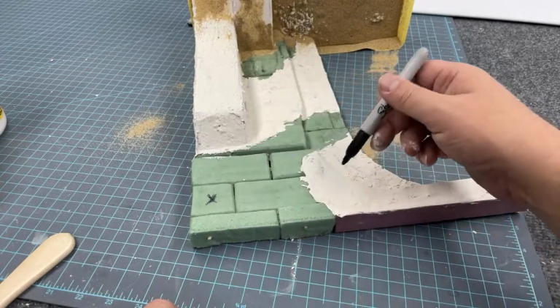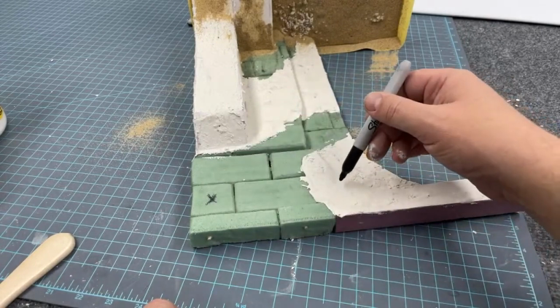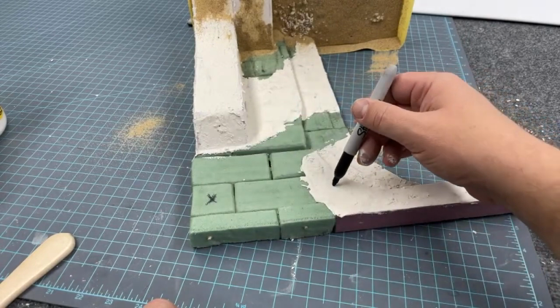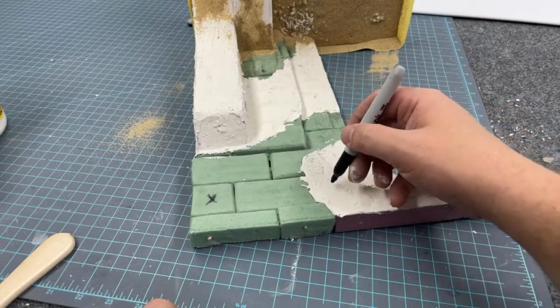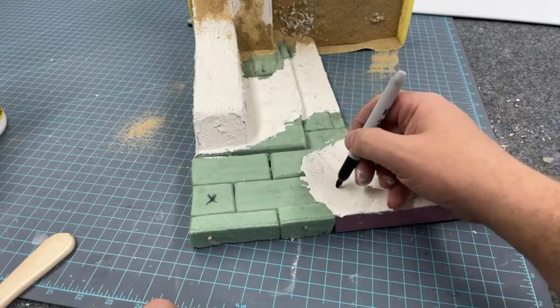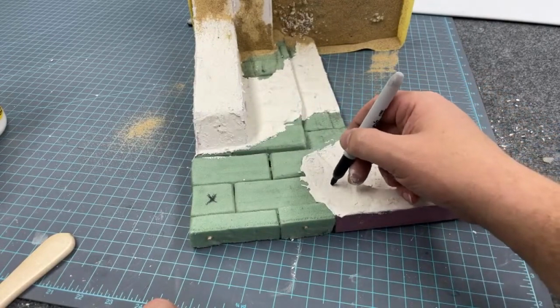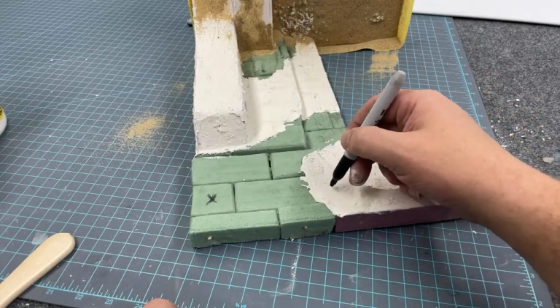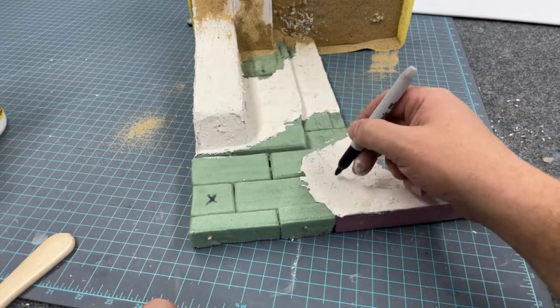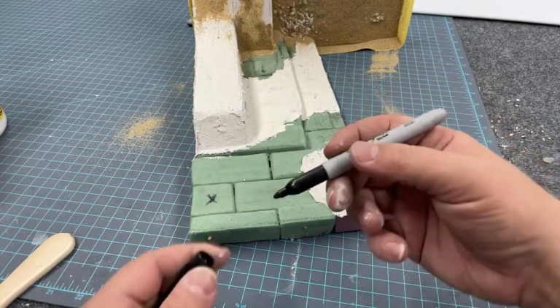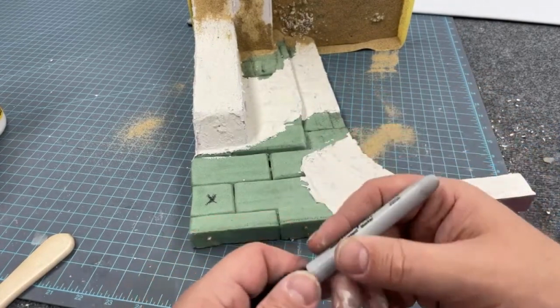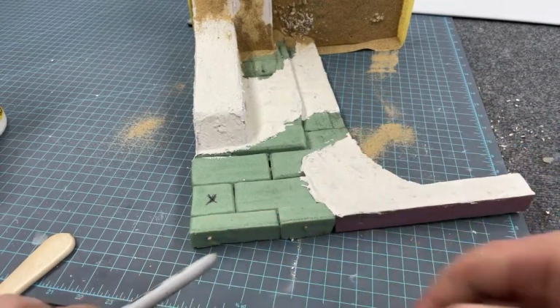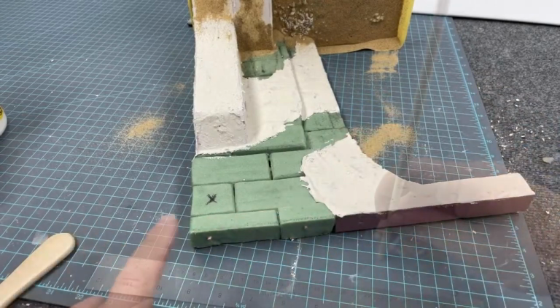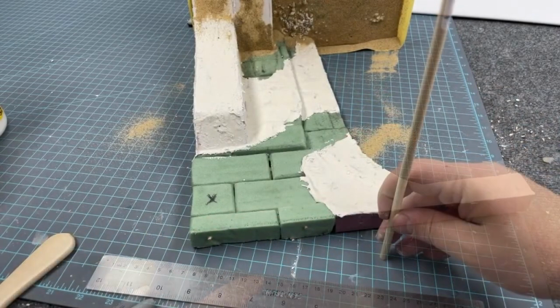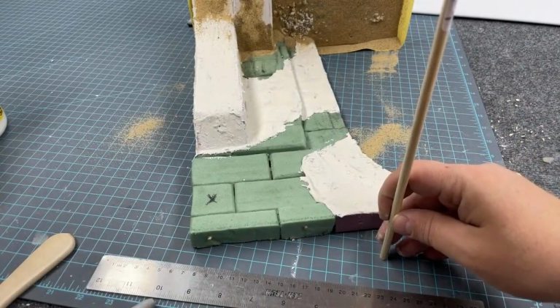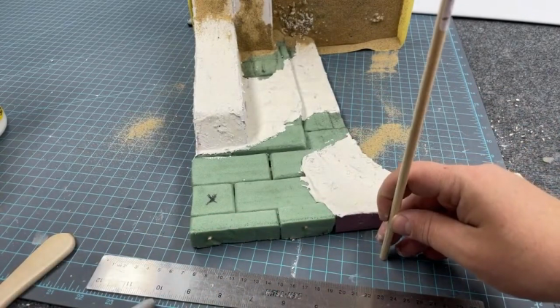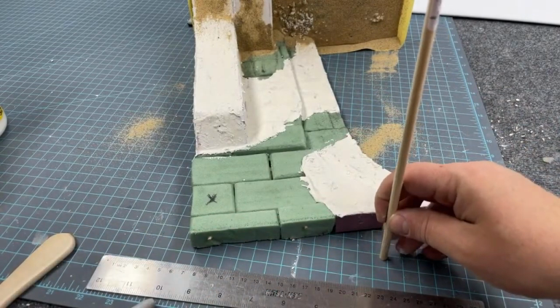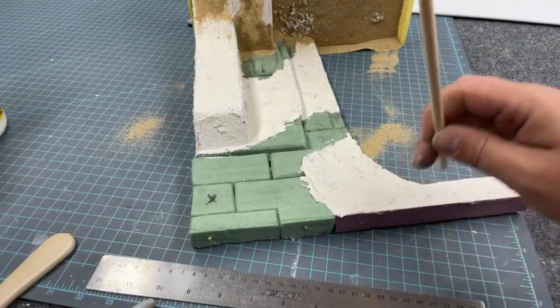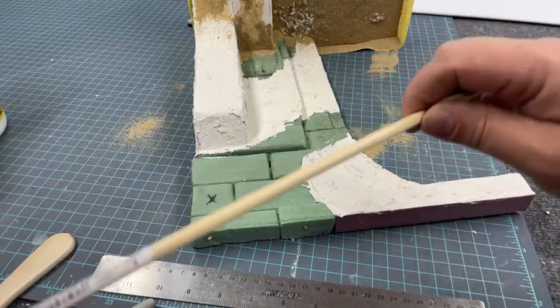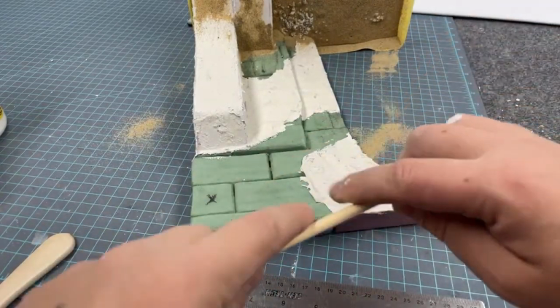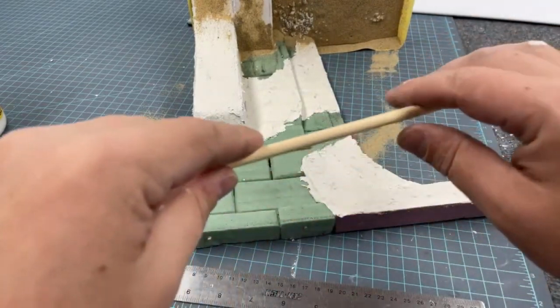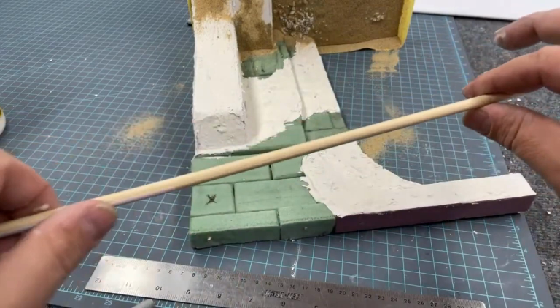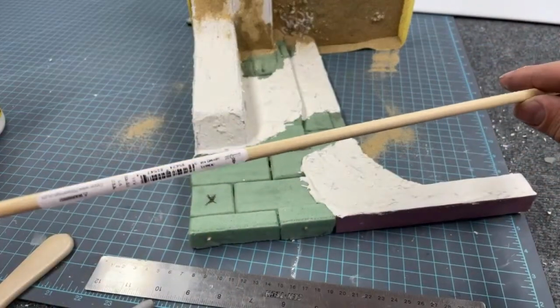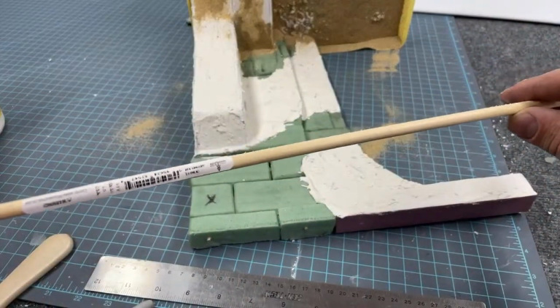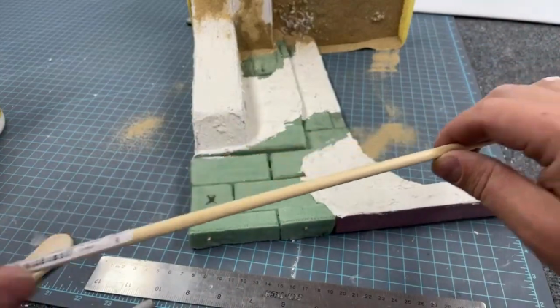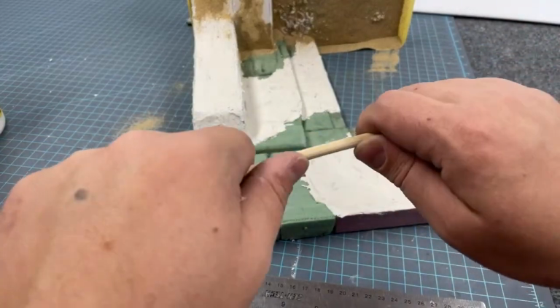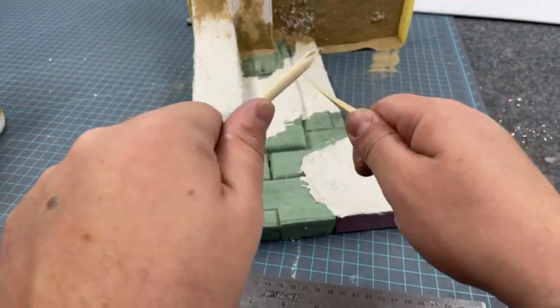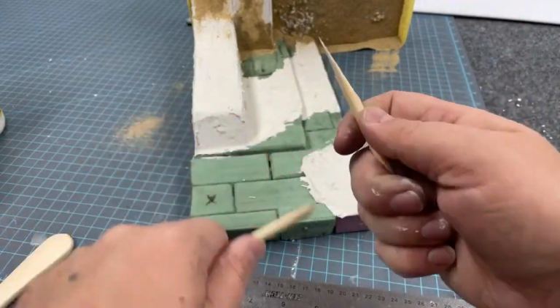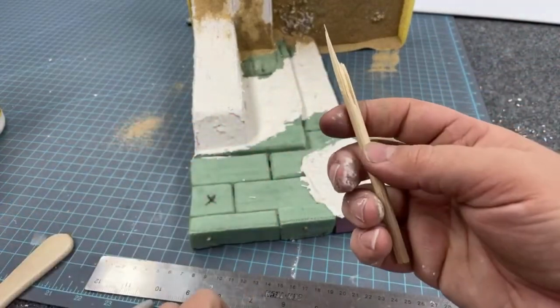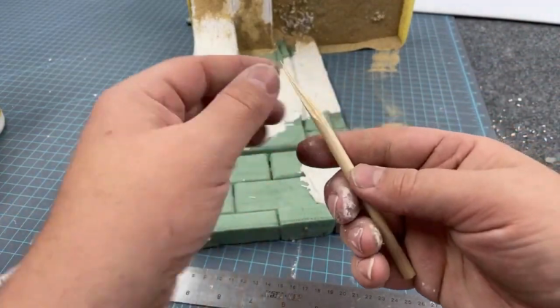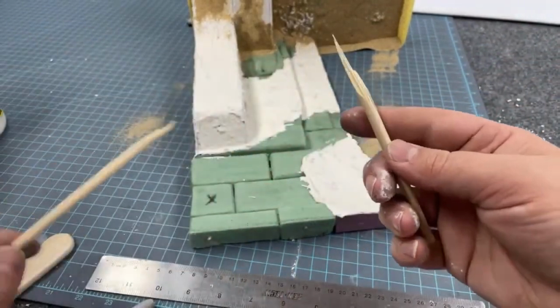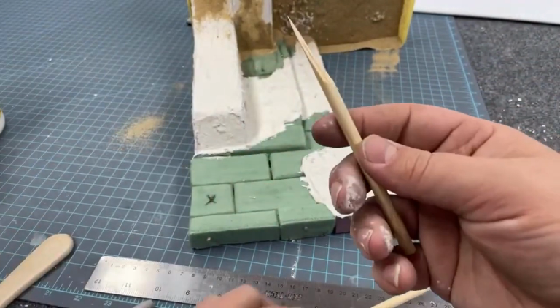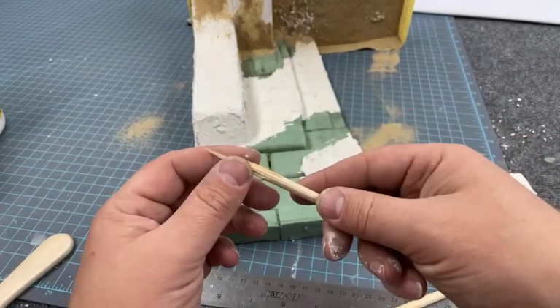In my original sketch I laid out the idea for a tattered fabric overhang on some broken beams. I'm using a 3/8-inch diameter dowel rod and simply breaking it off to create my first piece.